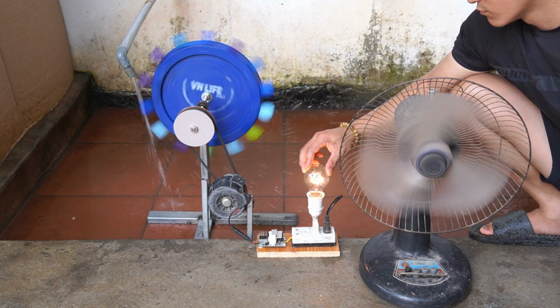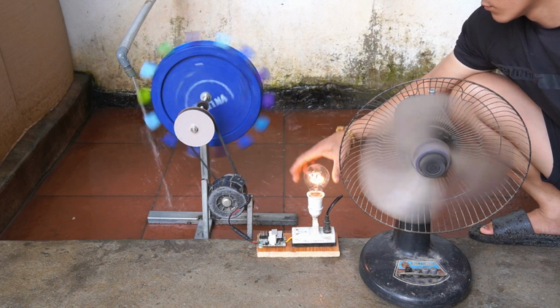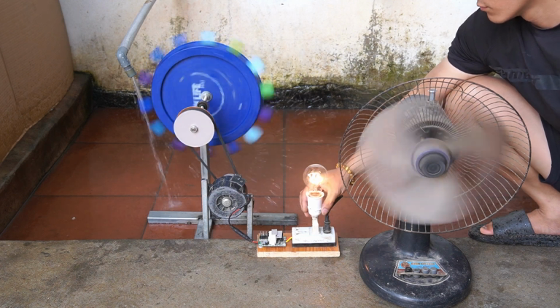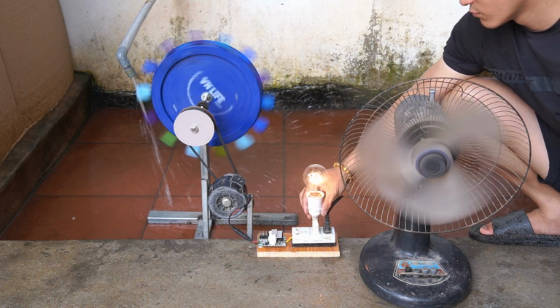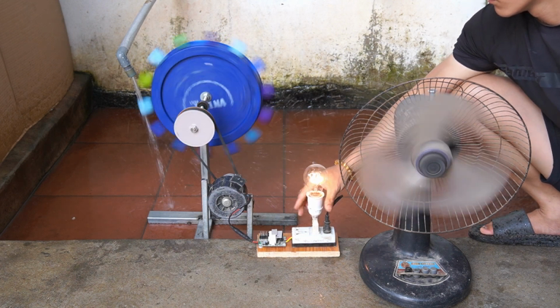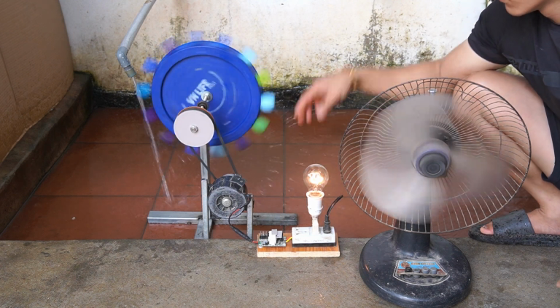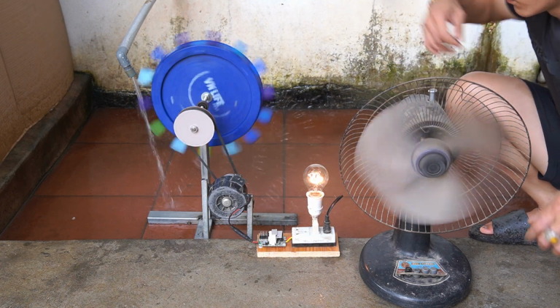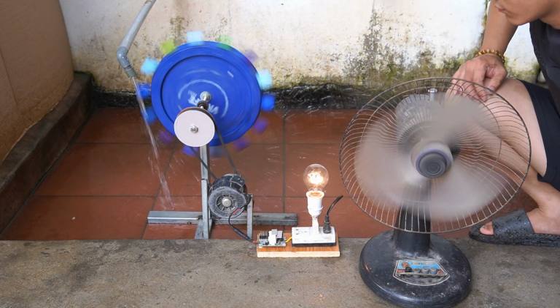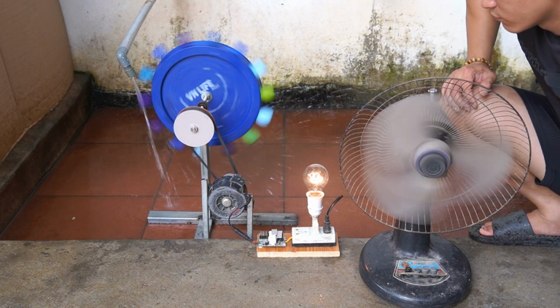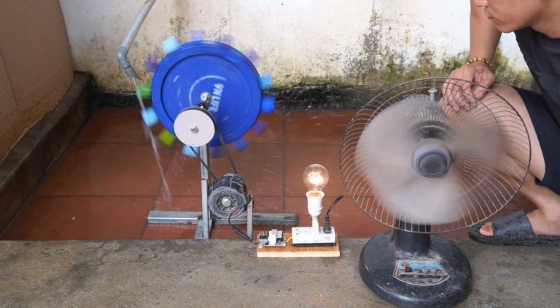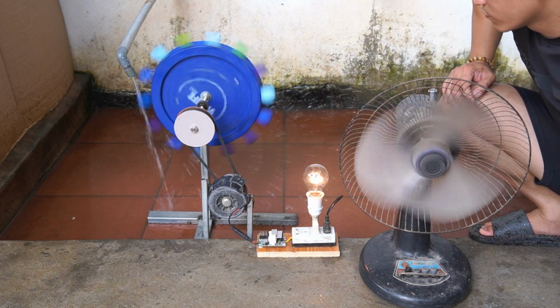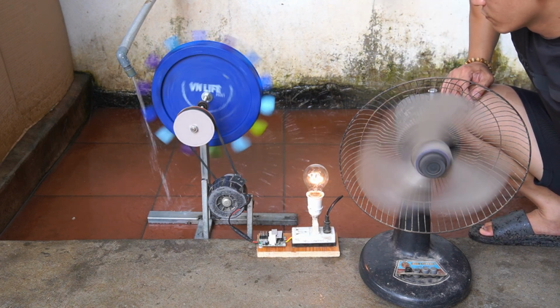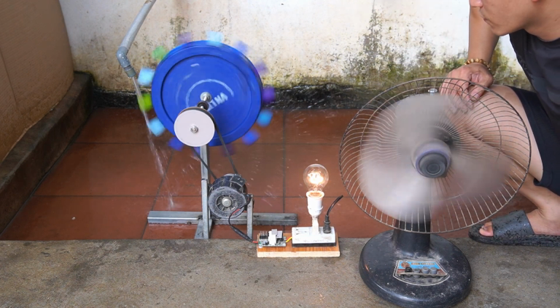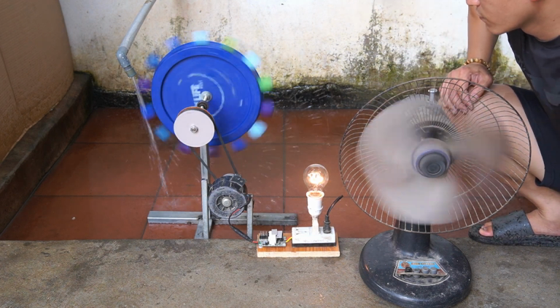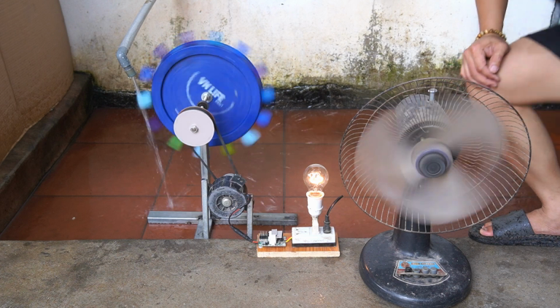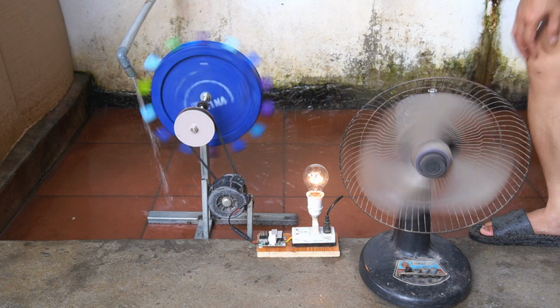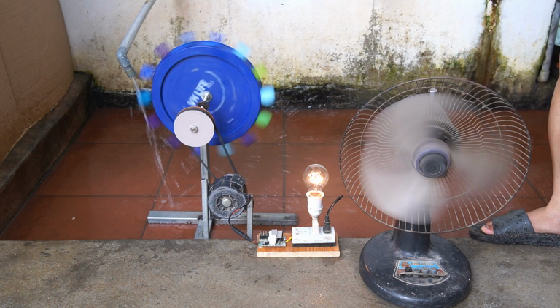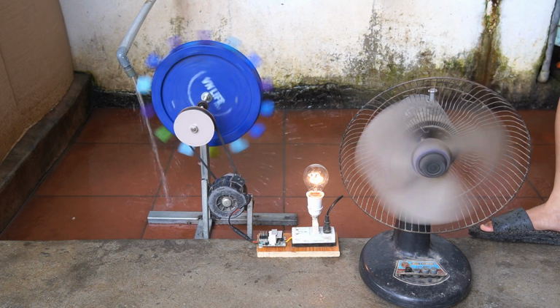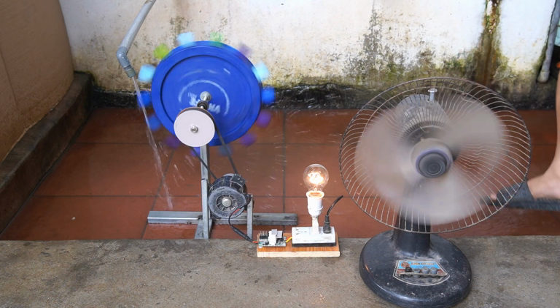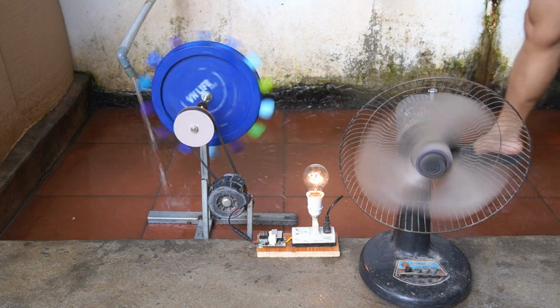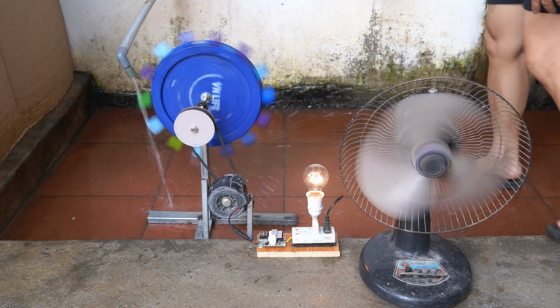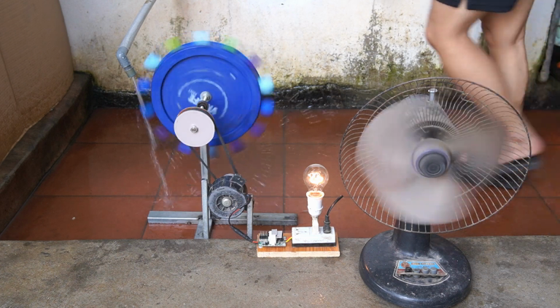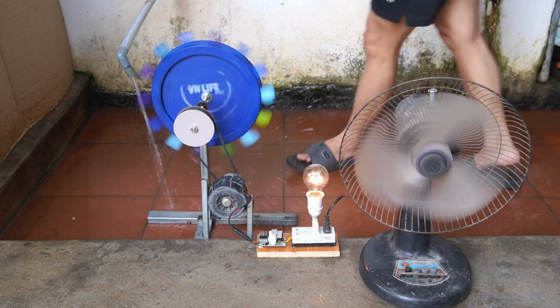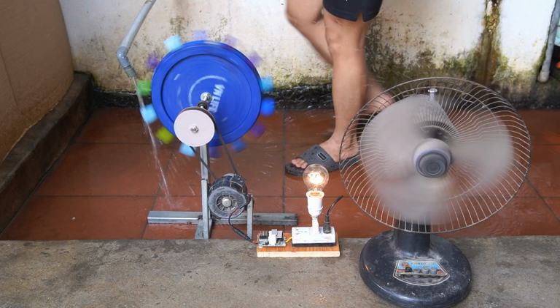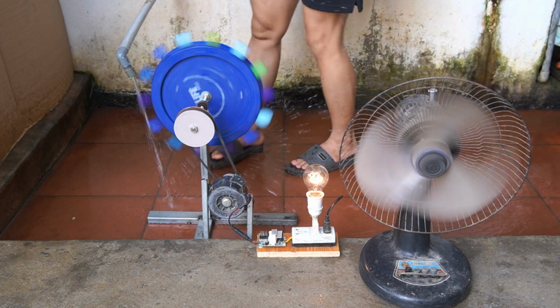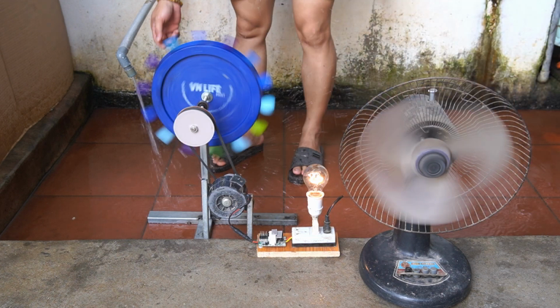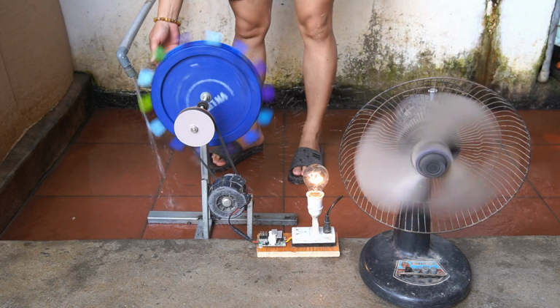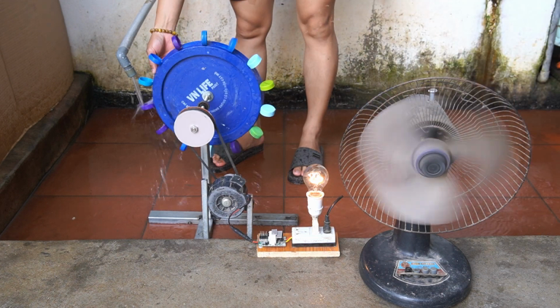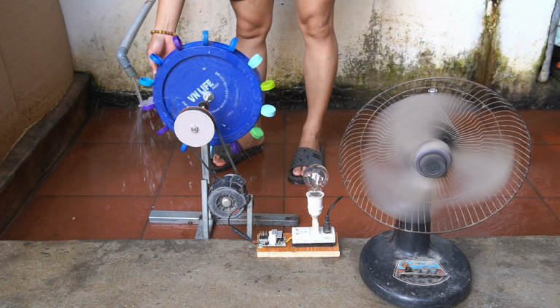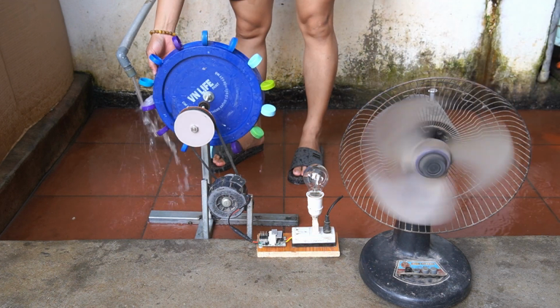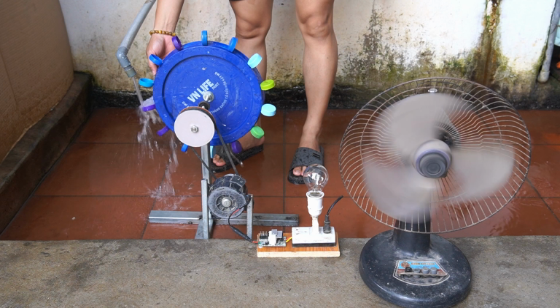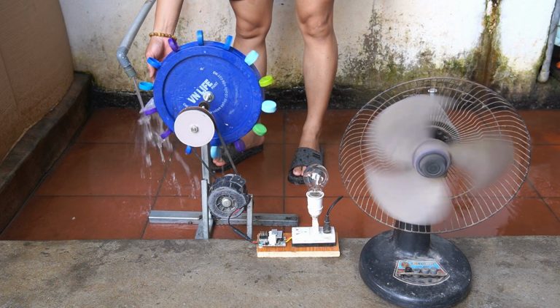Next, I used a fan and a light bulb to test the electricity generated. It was great that the water turbine pulling the generator motor I created worked very well.